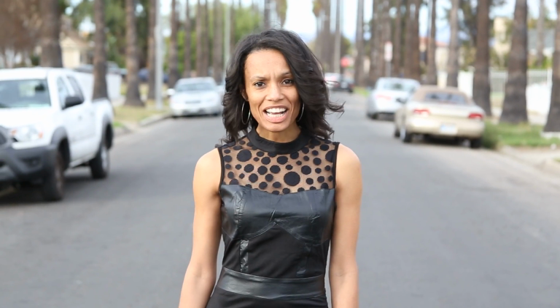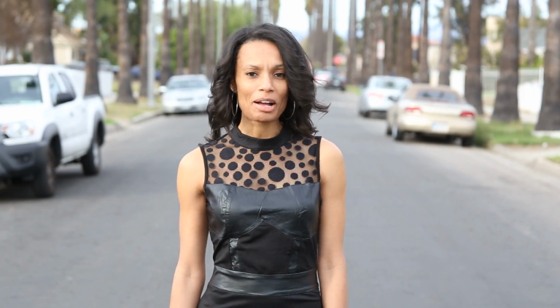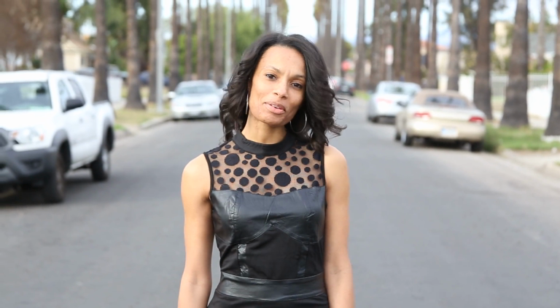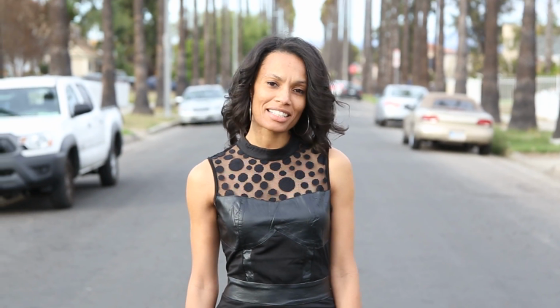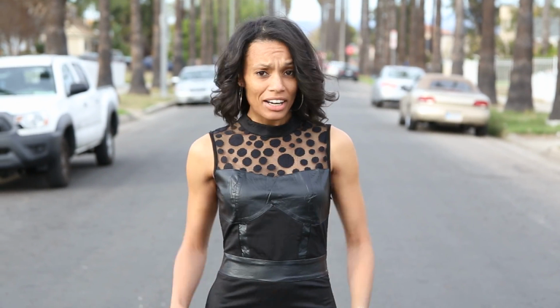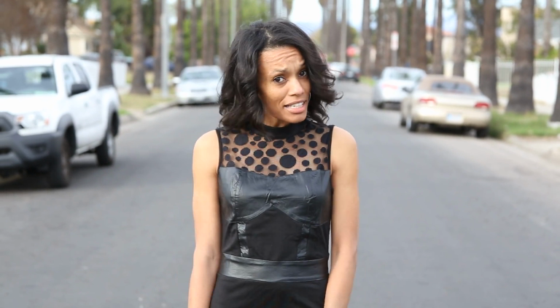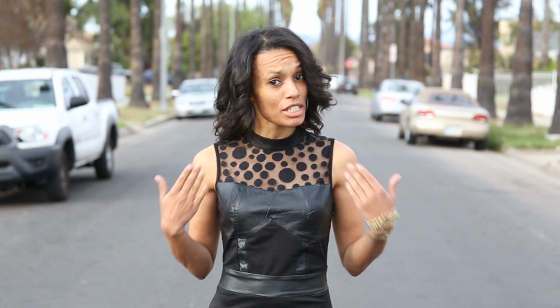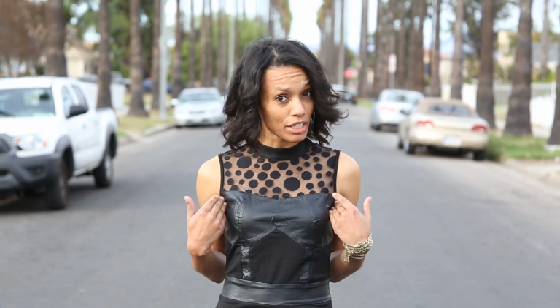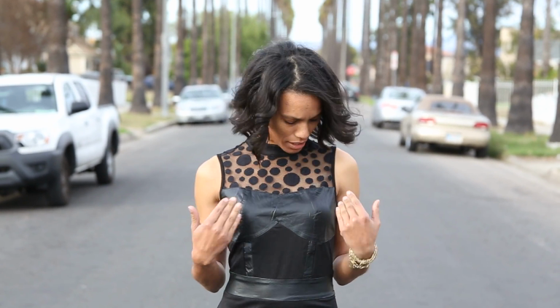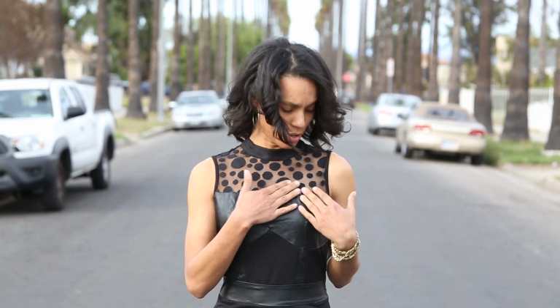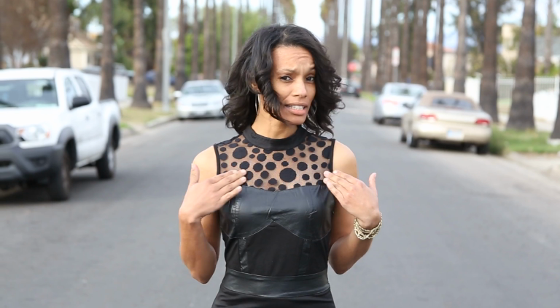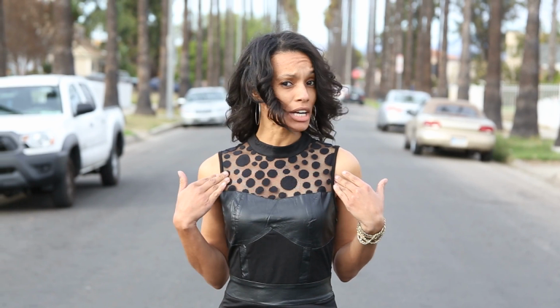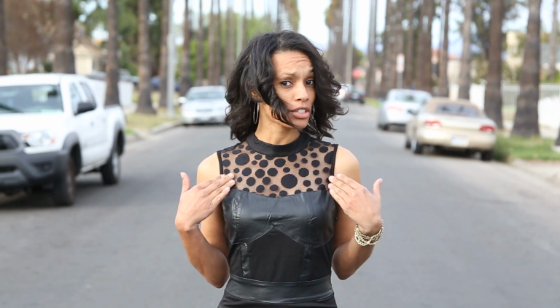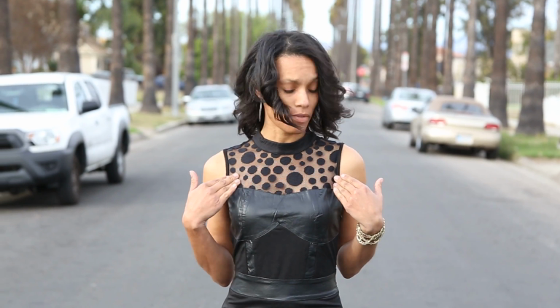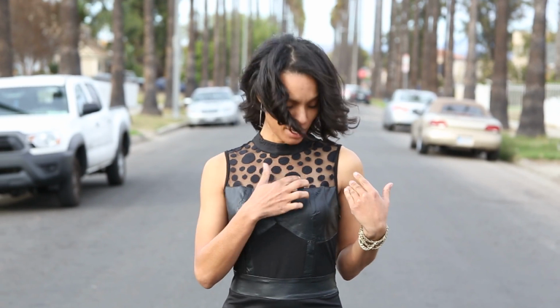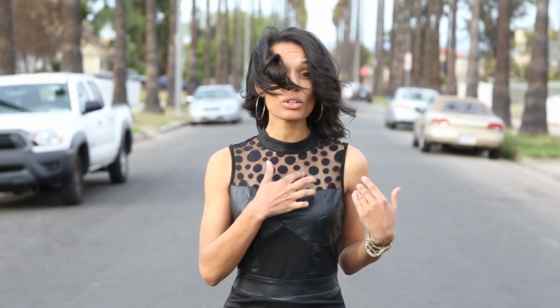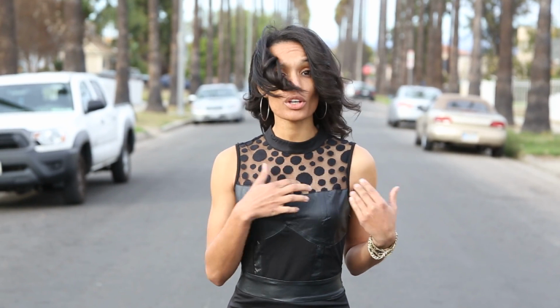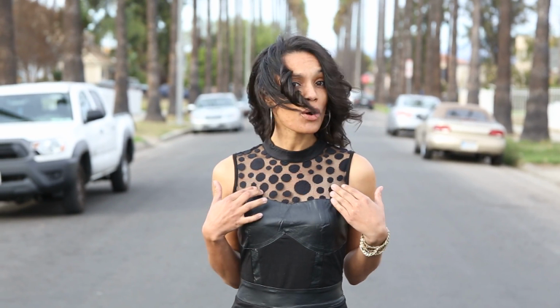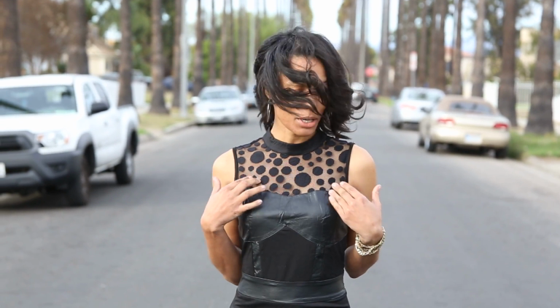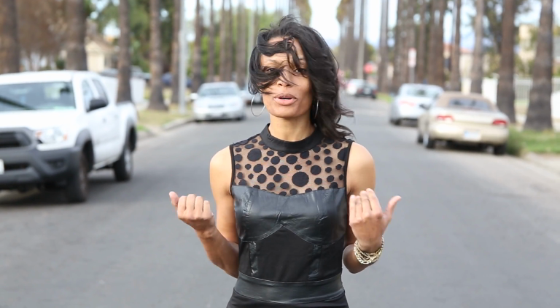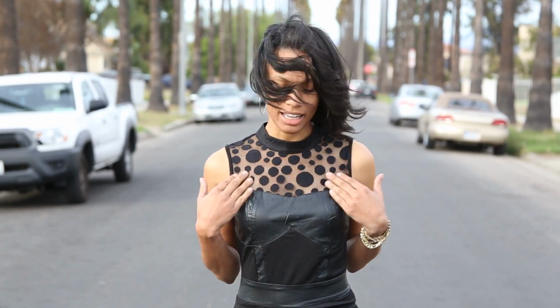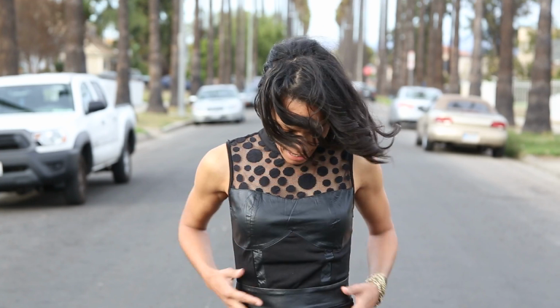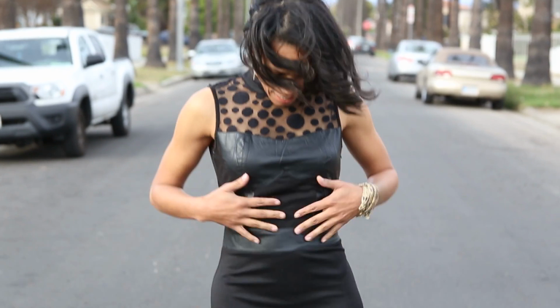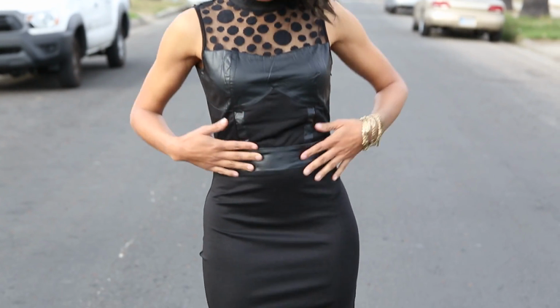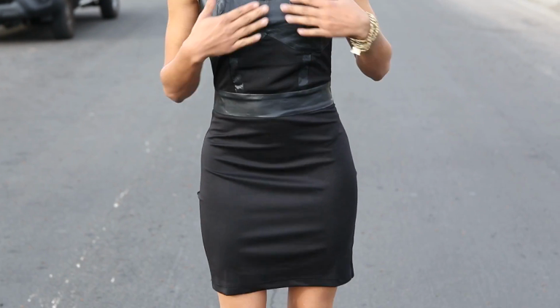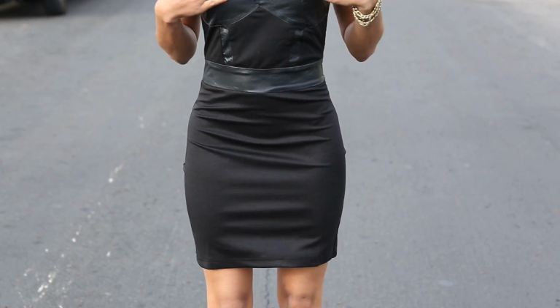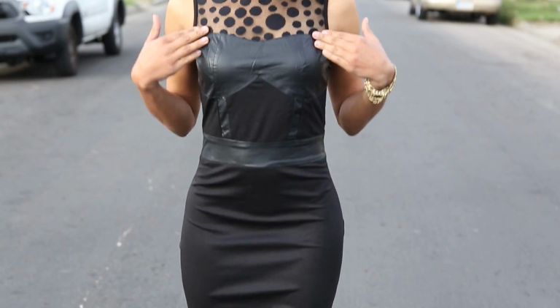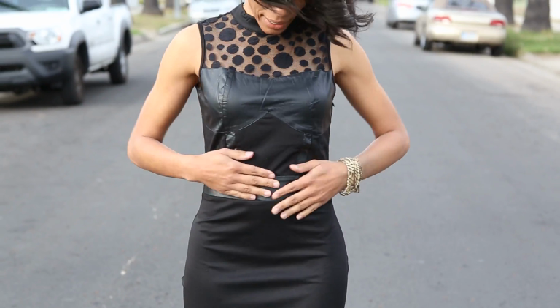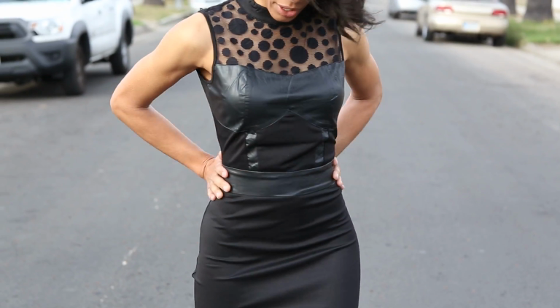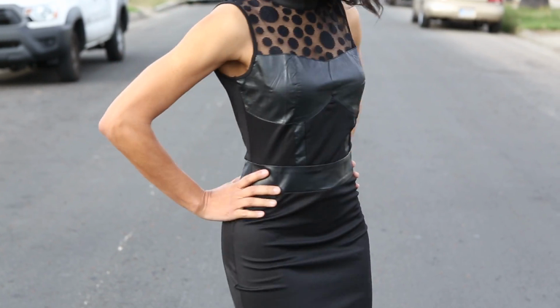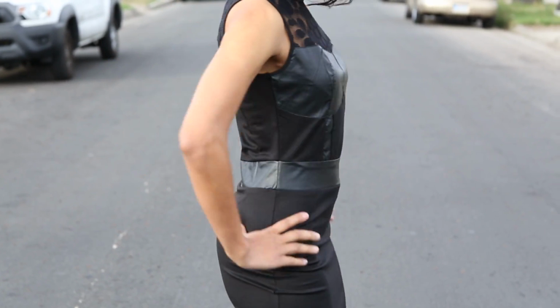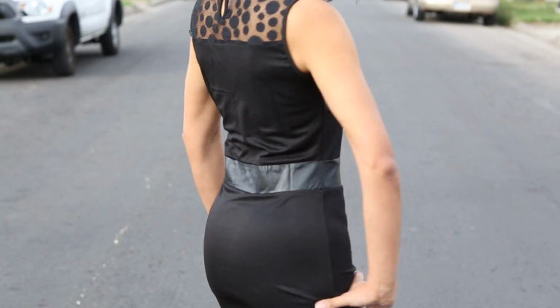ClassyCassie.com back with one of our dresses. This is actually a sleeveless dress with a nice mesh on the top of it. Little cute polka dots on it. It has faux leather that actually goes on the top and around the dress. Take a look at the top.